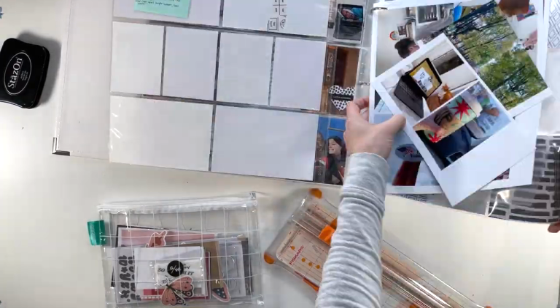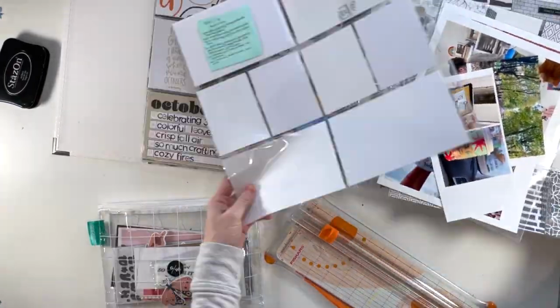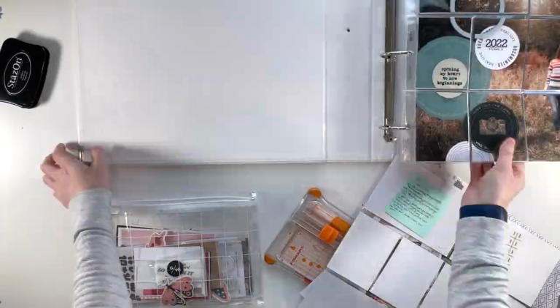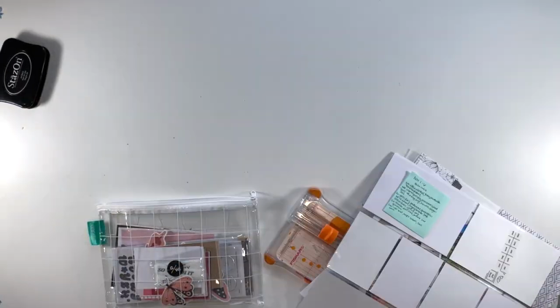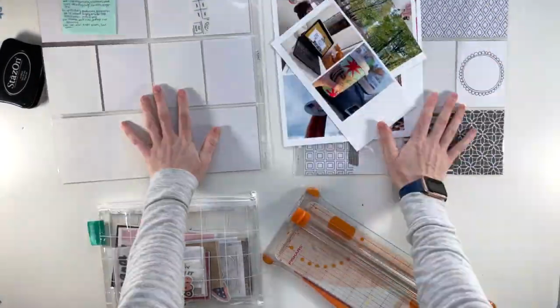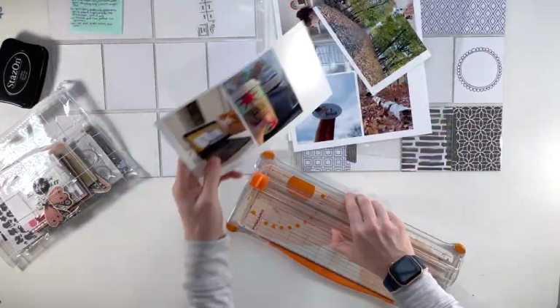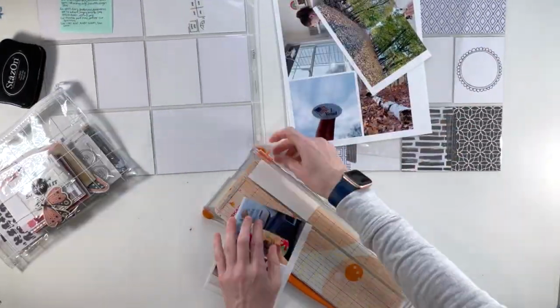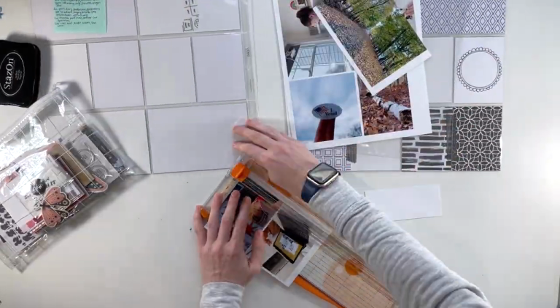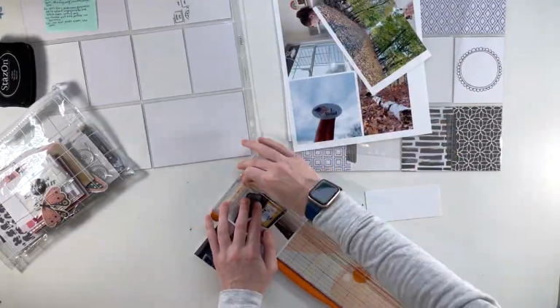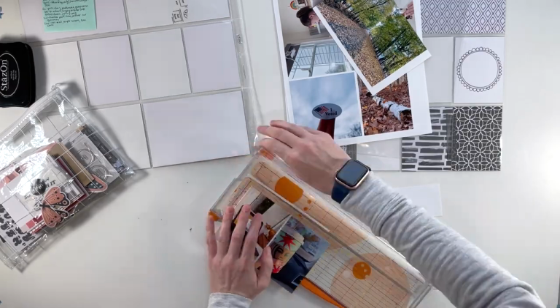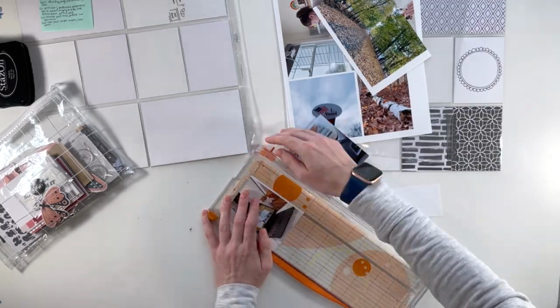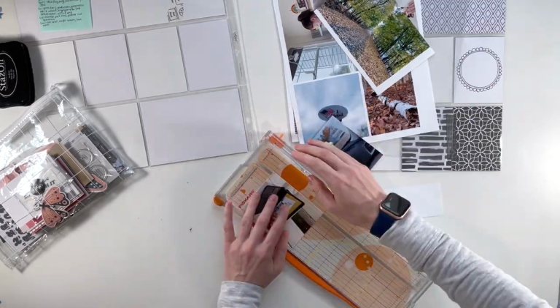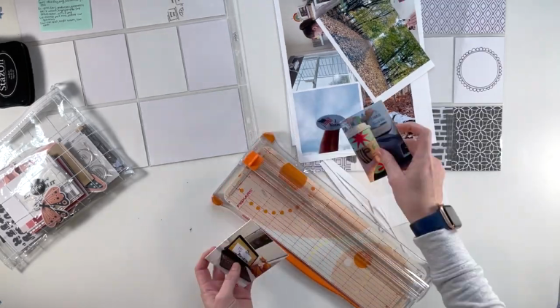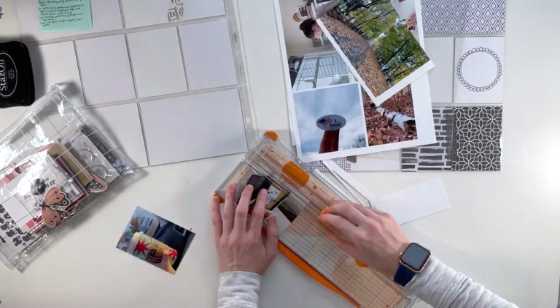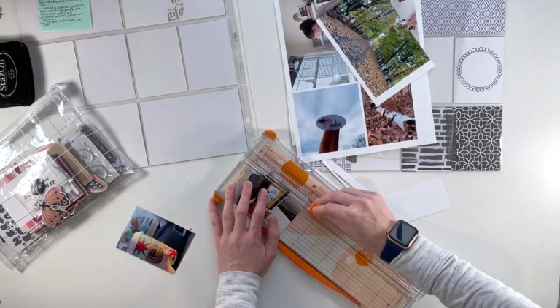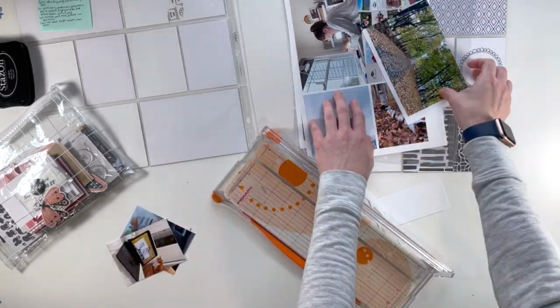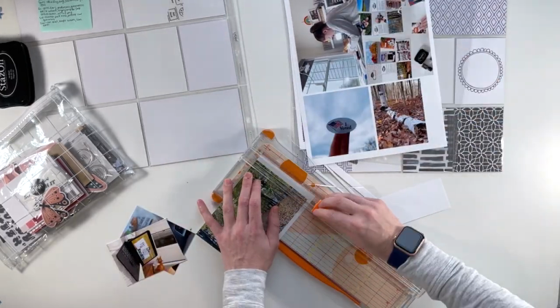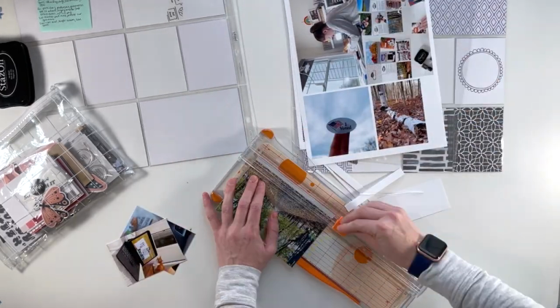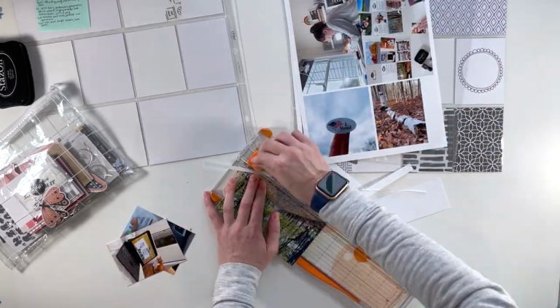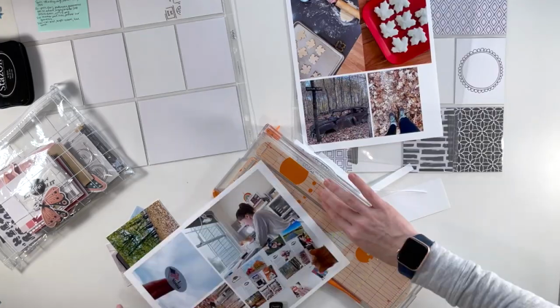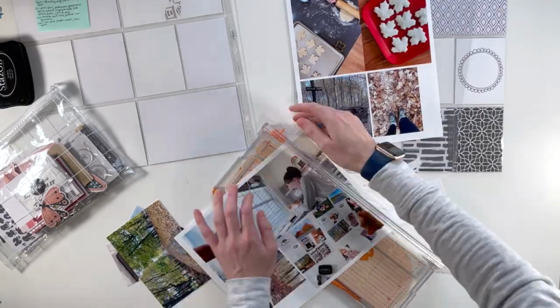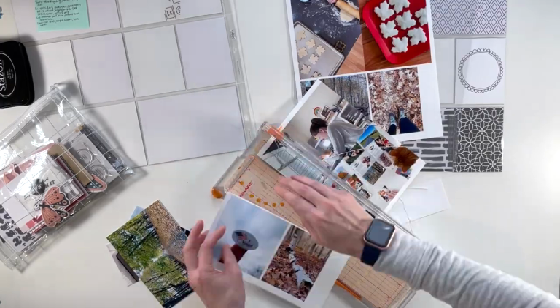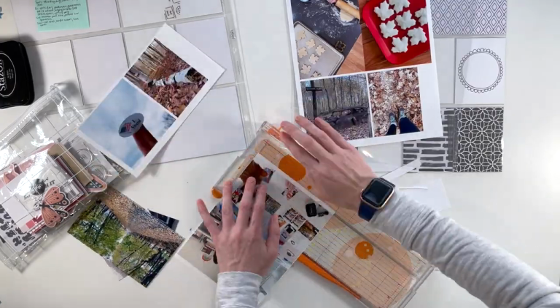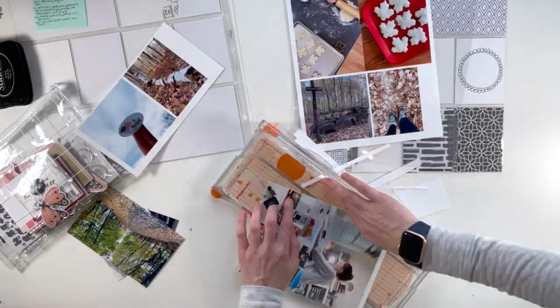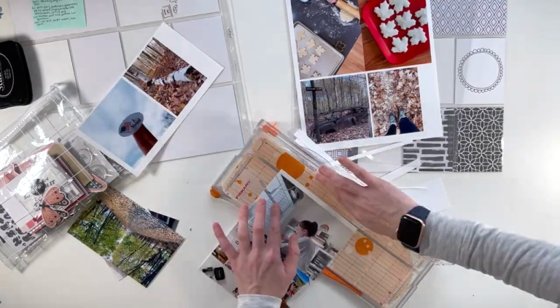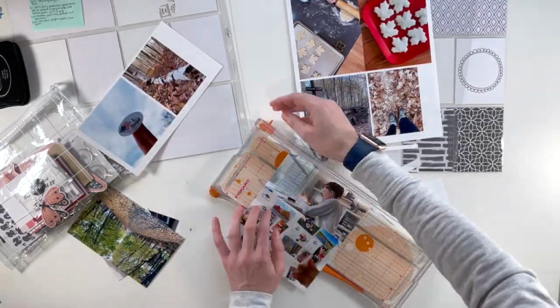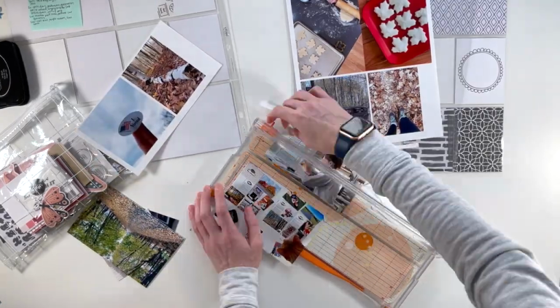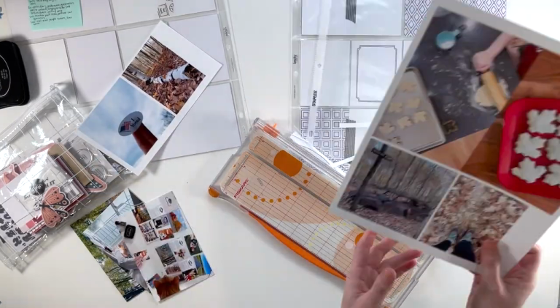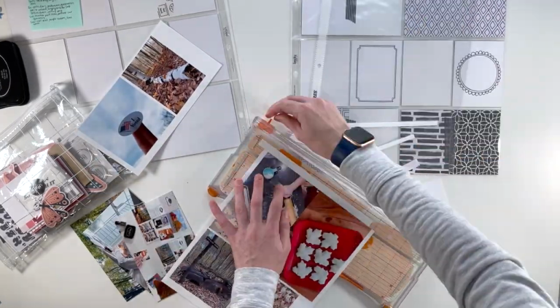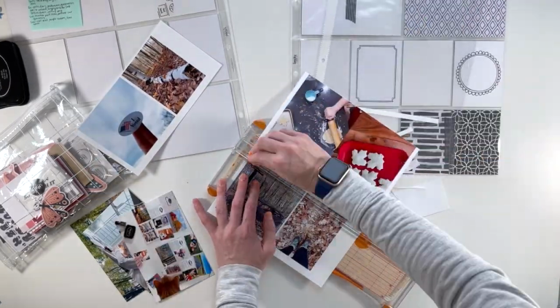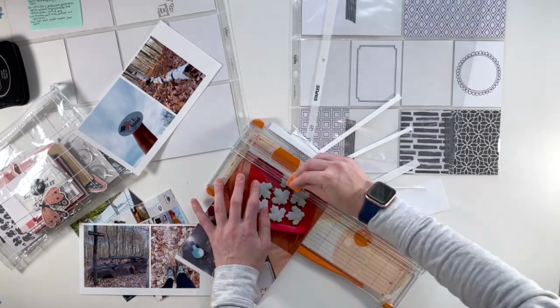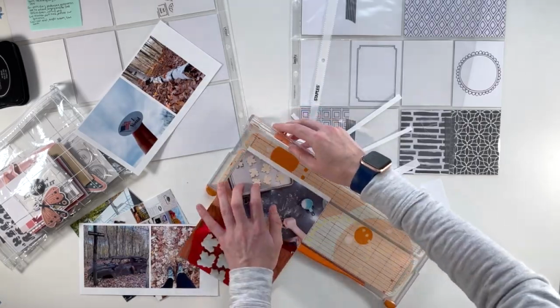Hi, this is Linda from Linda Loves Creating. Welcome back. And in this video, I'm putting together the Project Life spread of November 1st through November 6th, 2022 — or for me, this was week 44 of my Project Life album.